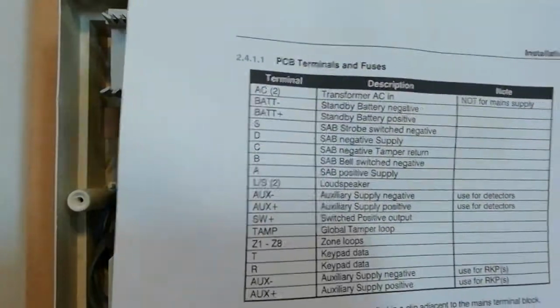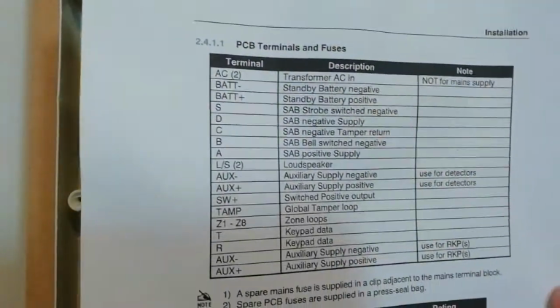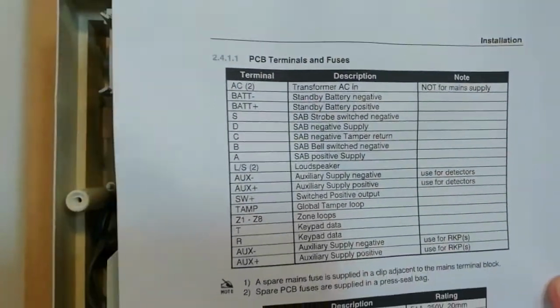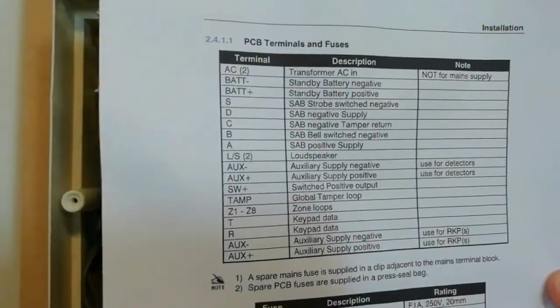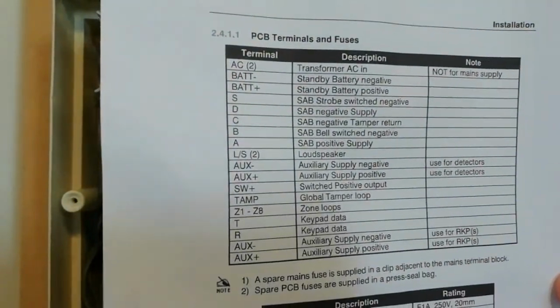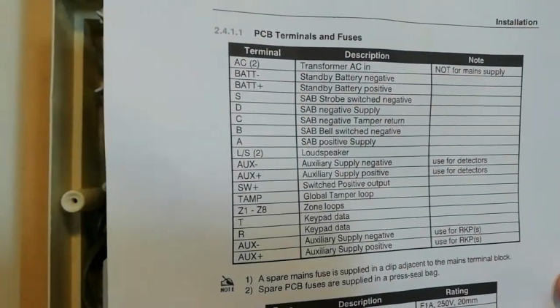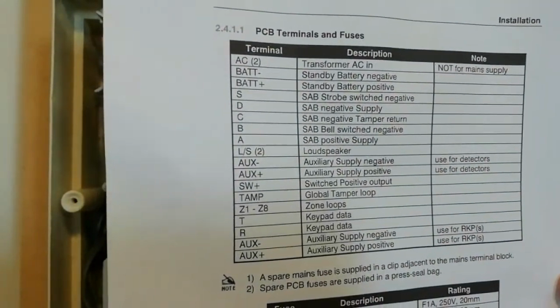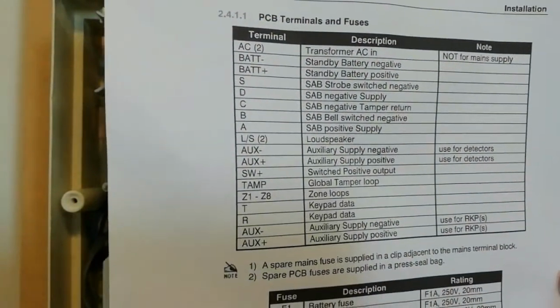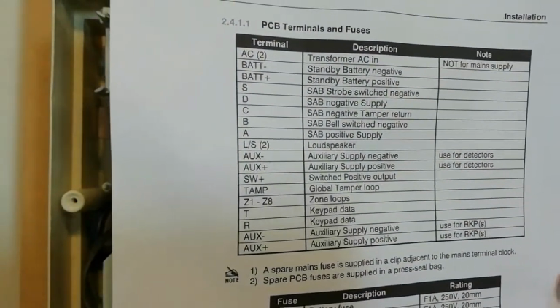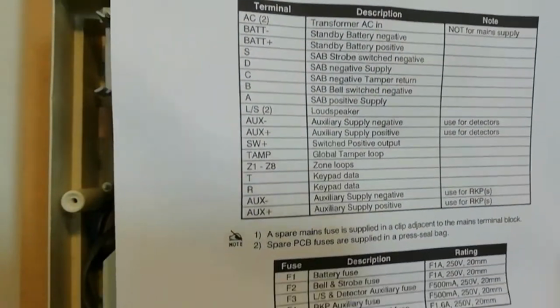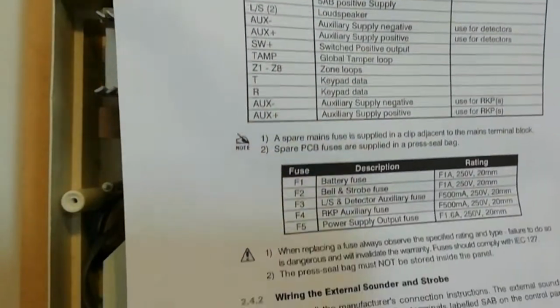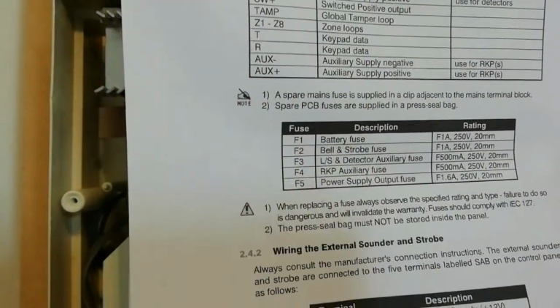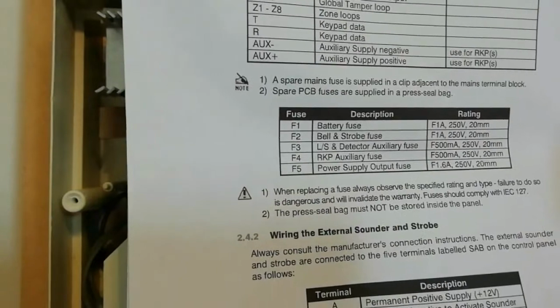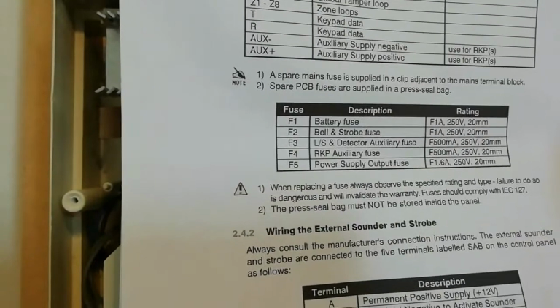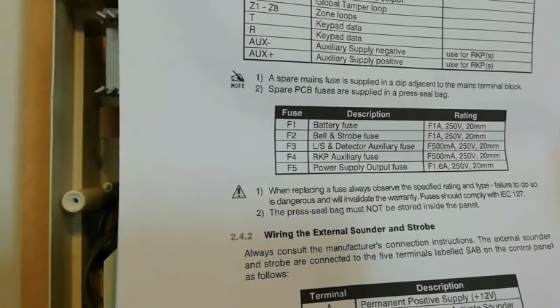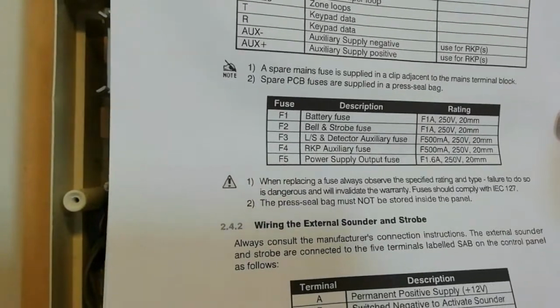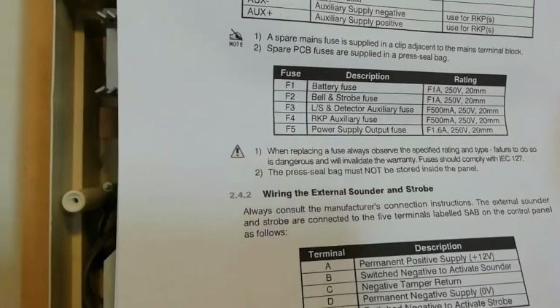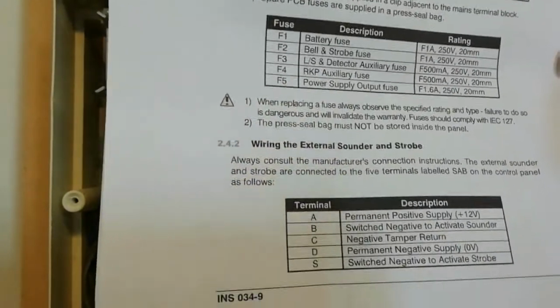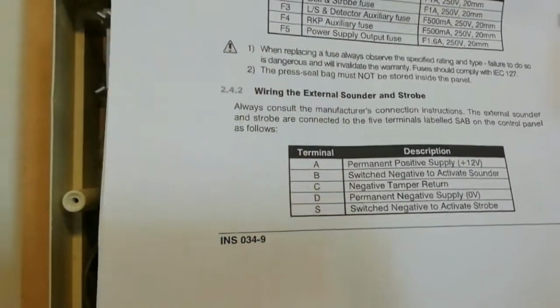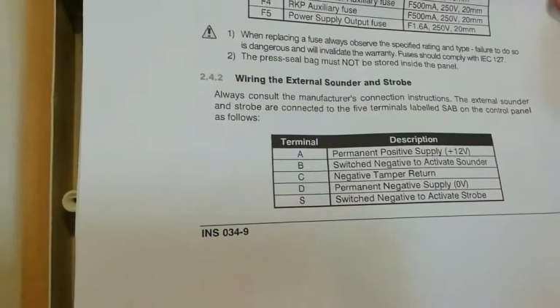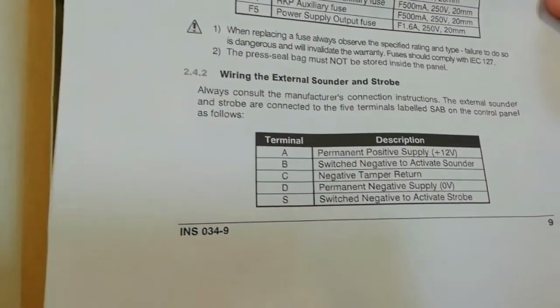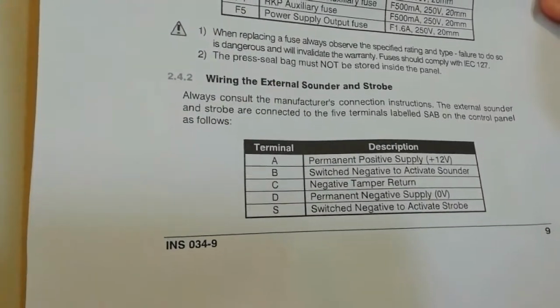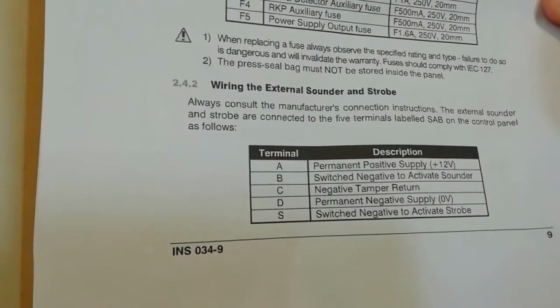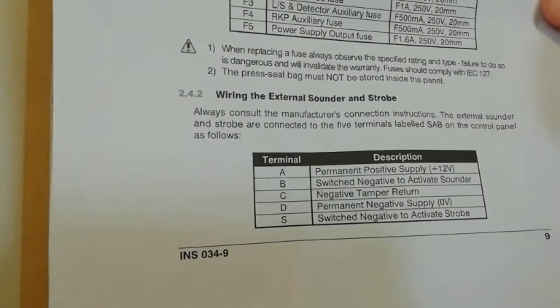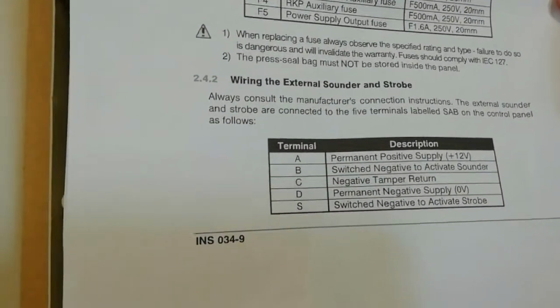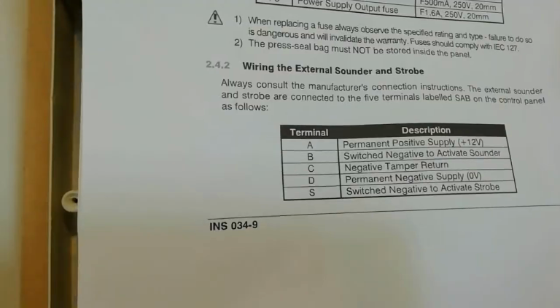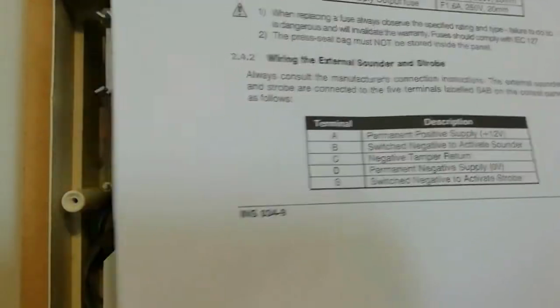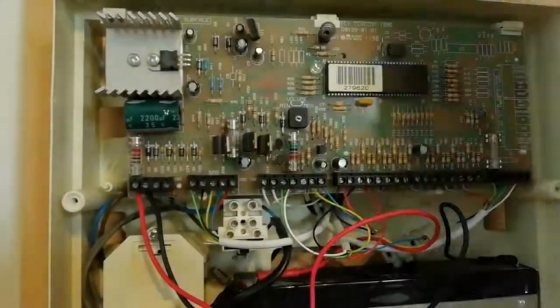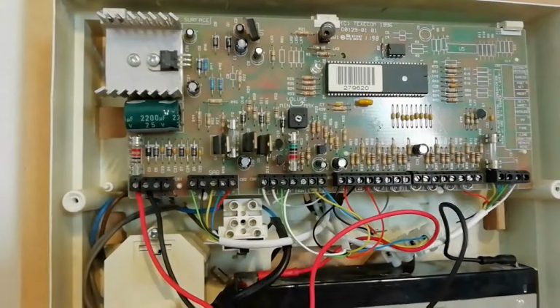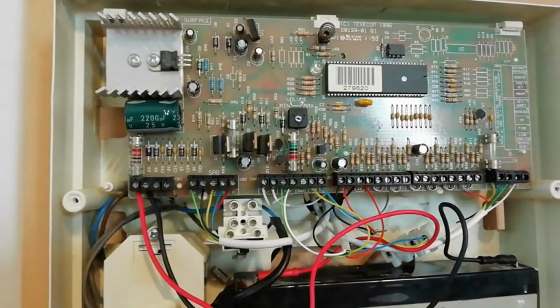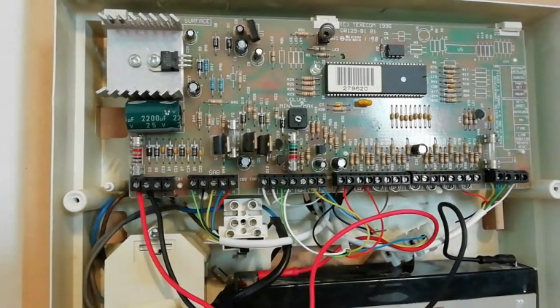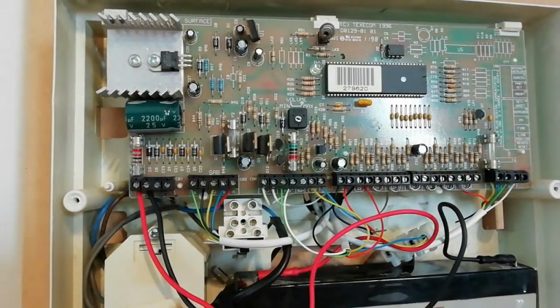The manual also shows all of the fuse values and locations in case the fuse blows, and some information about how the external sounder and strobe are wired to your system.